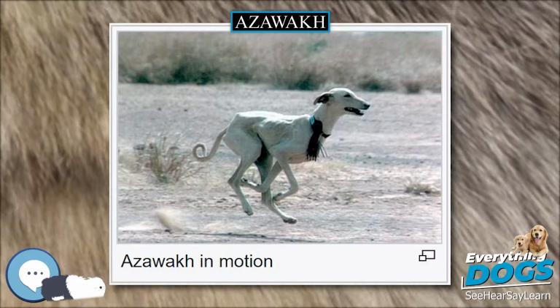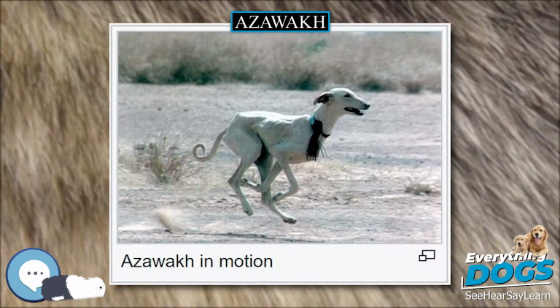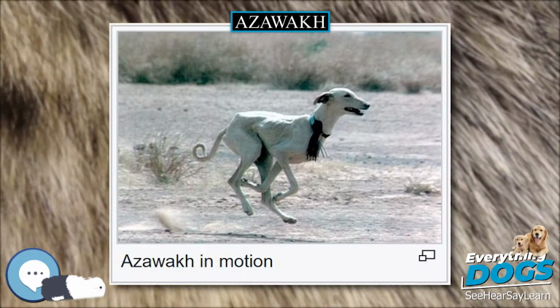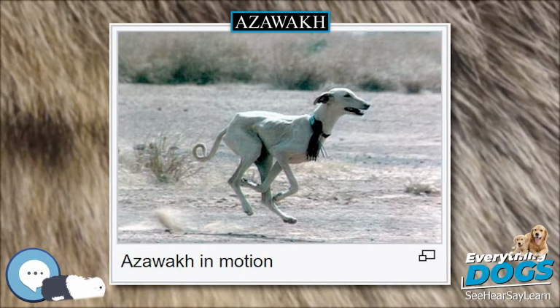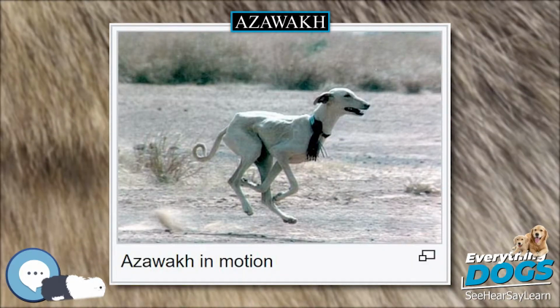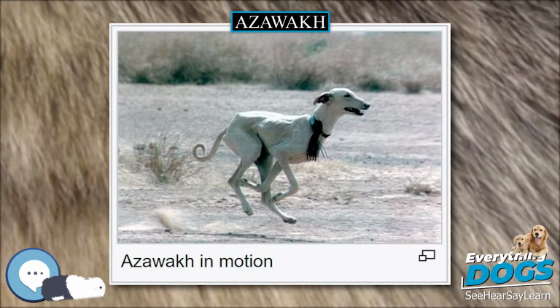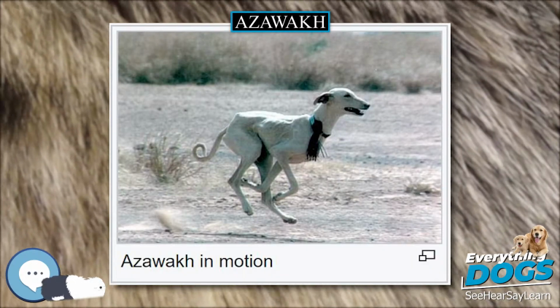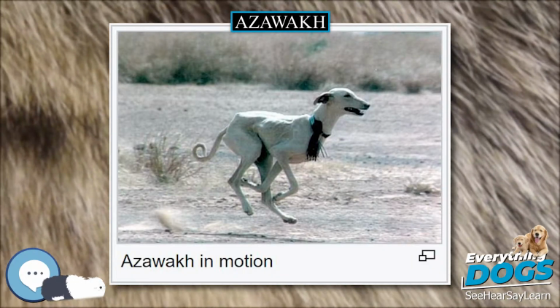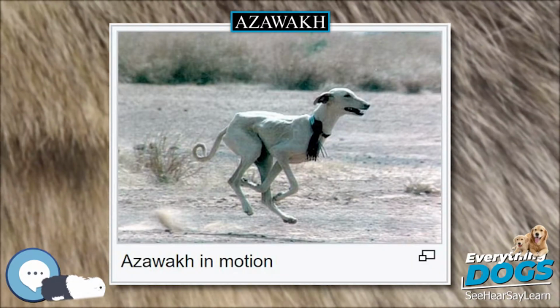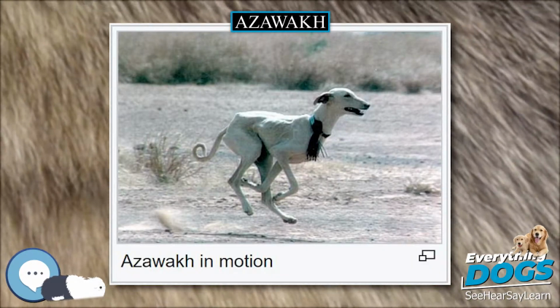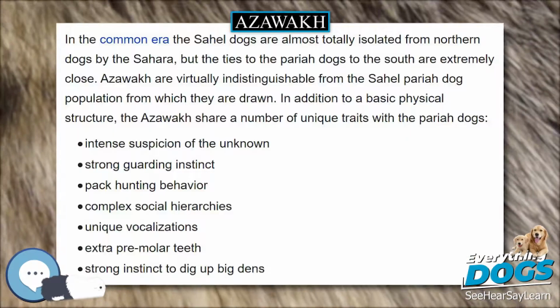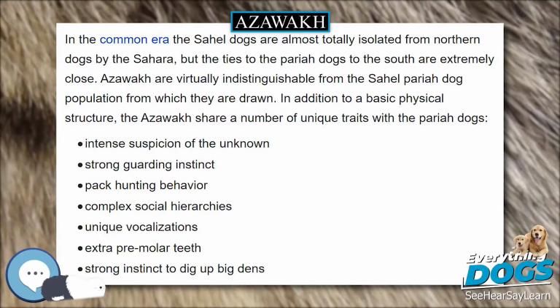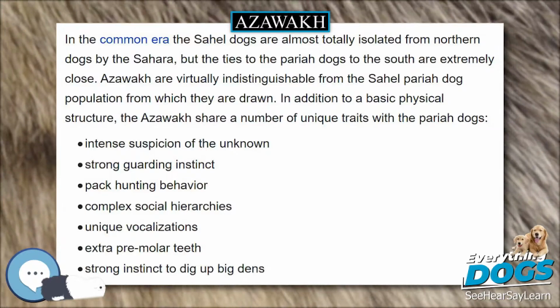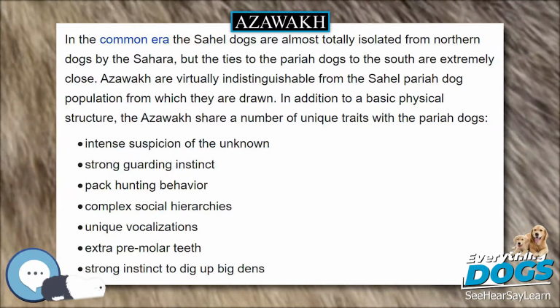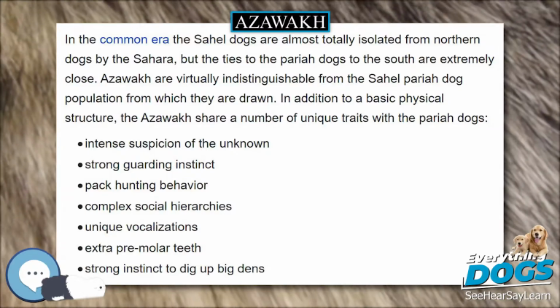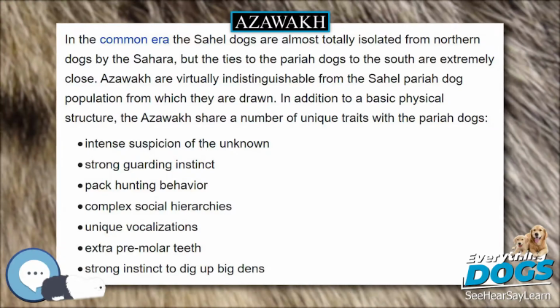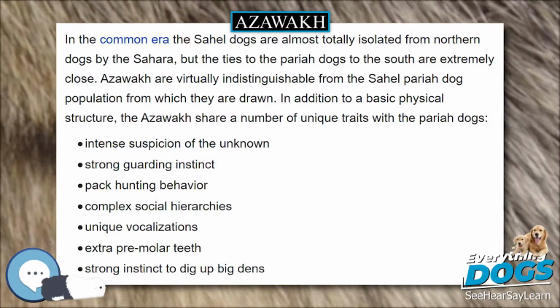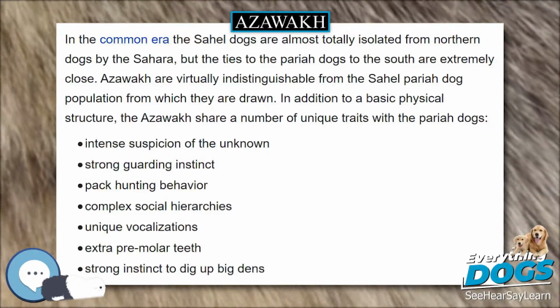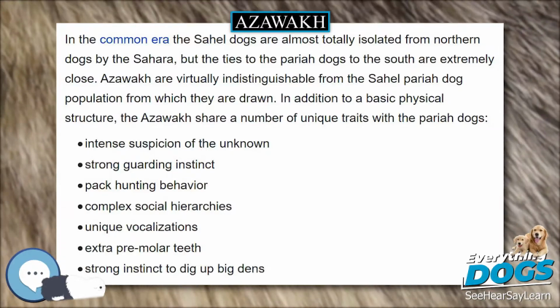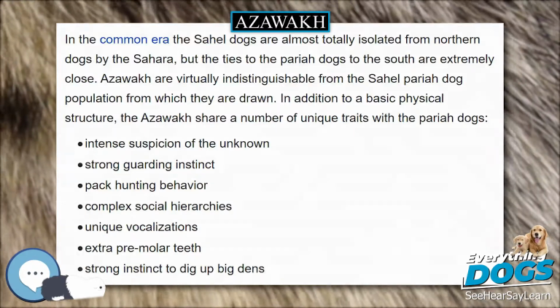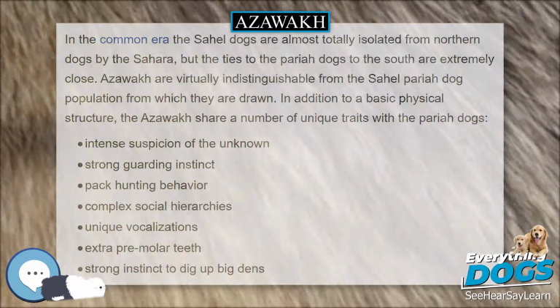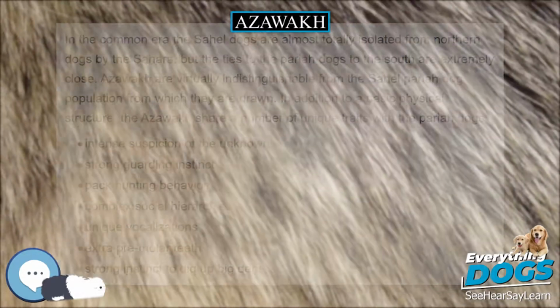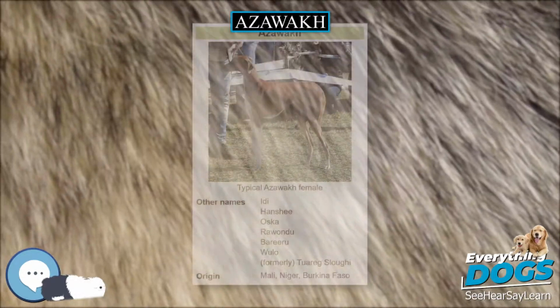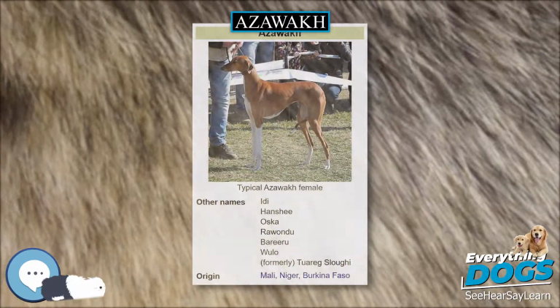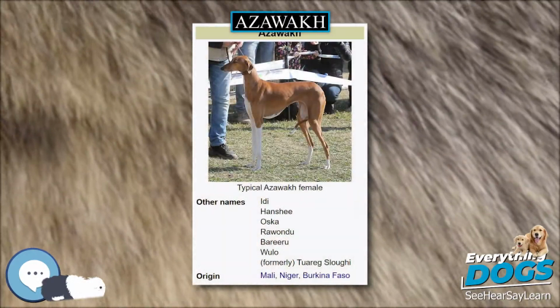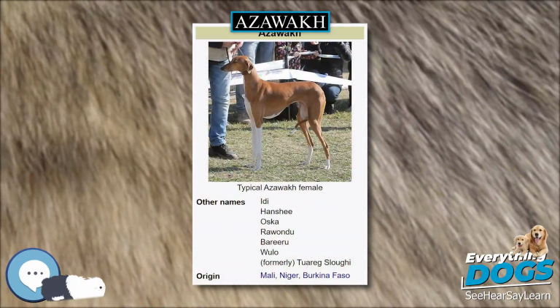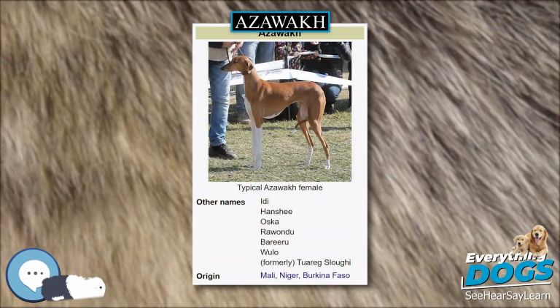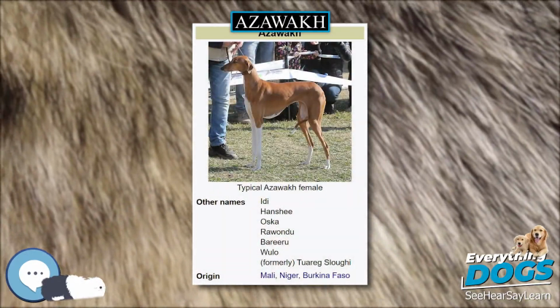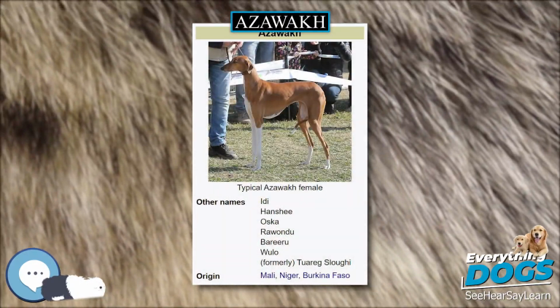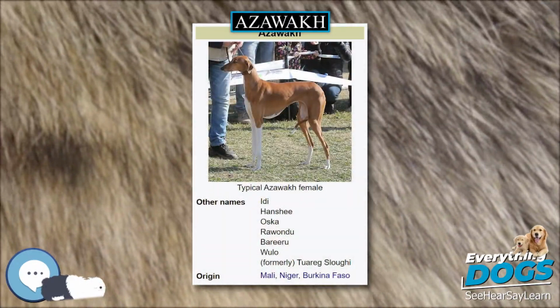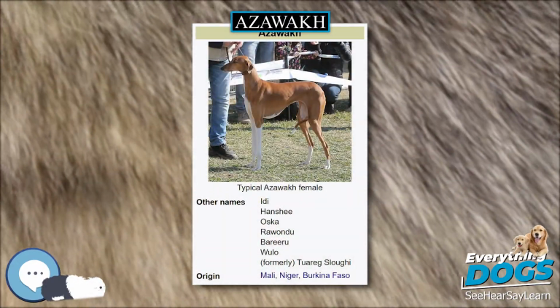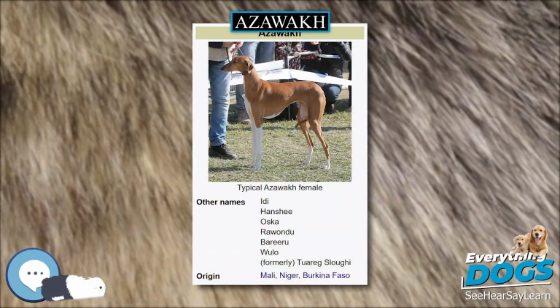Since 2015, white stockings that go above the elbow joint are considered disqualifying features in FCI member countries, as is a white collar or half collar, known as Irish marked.